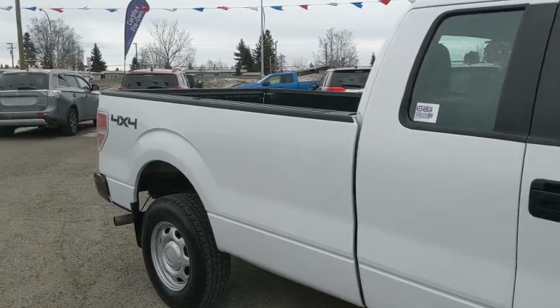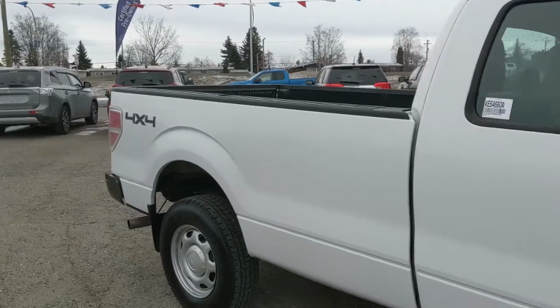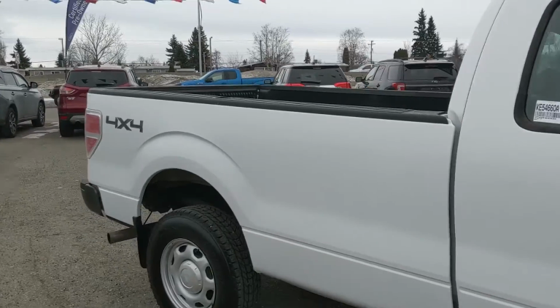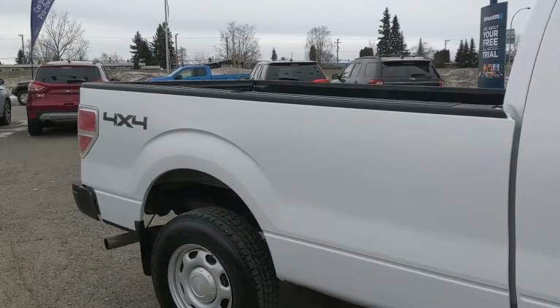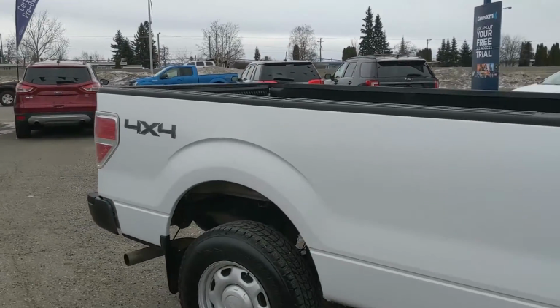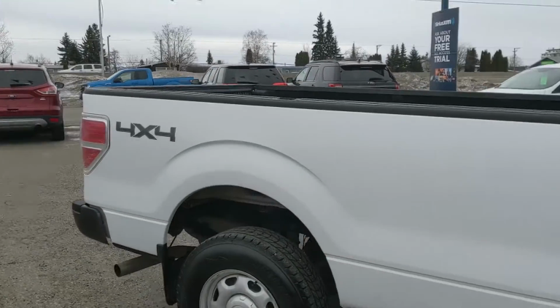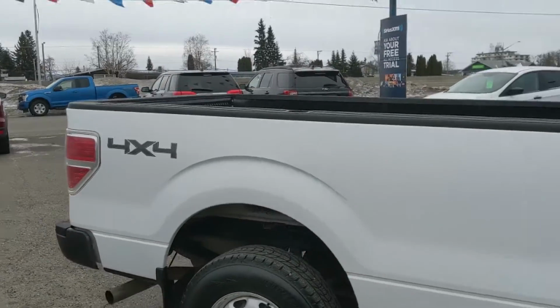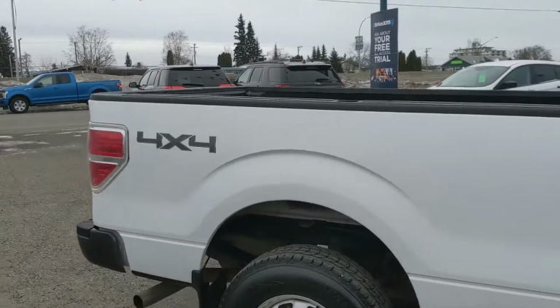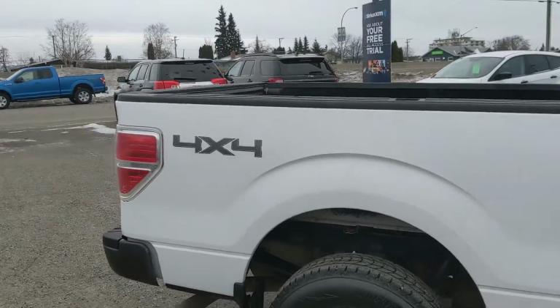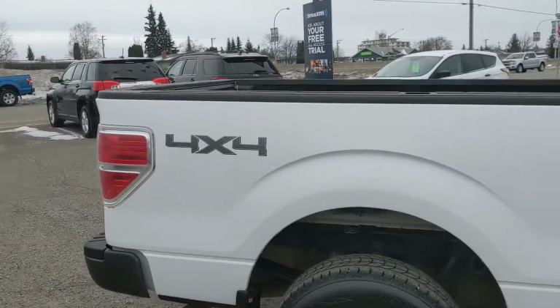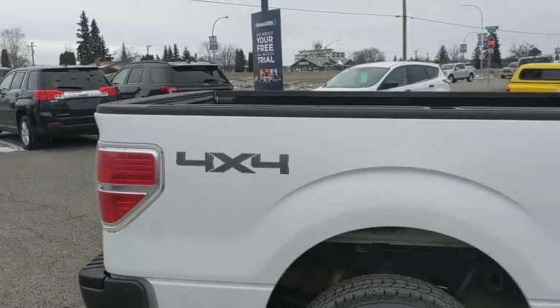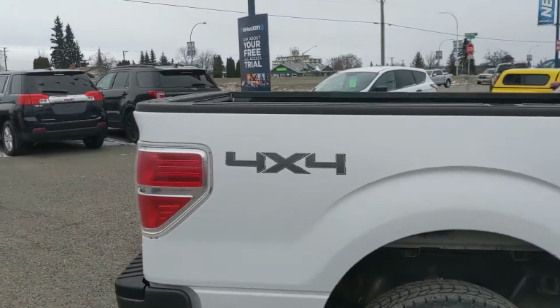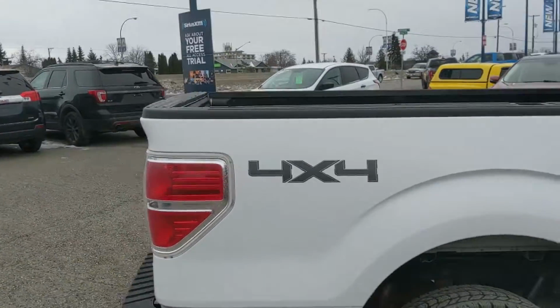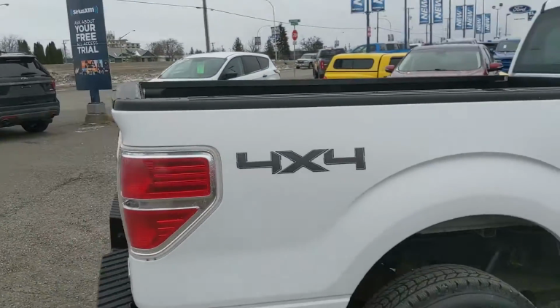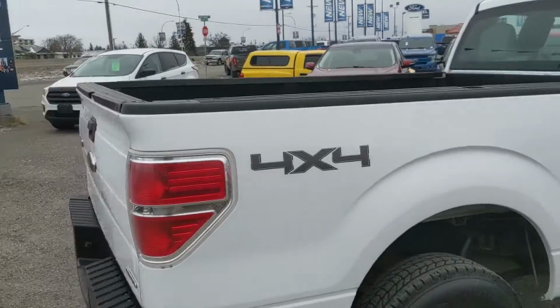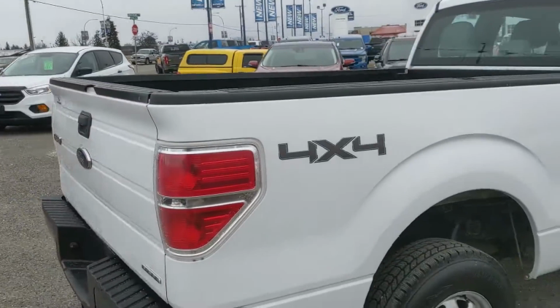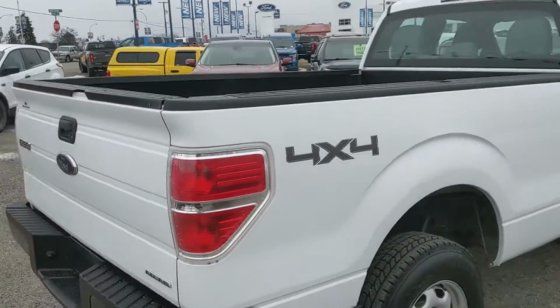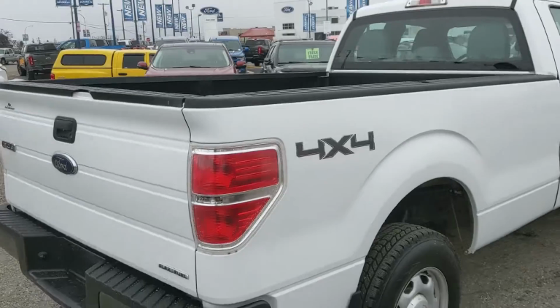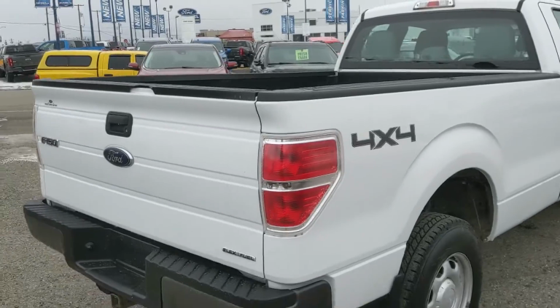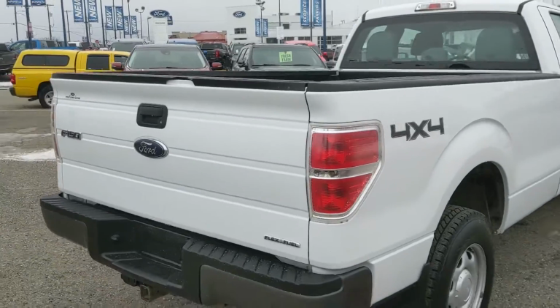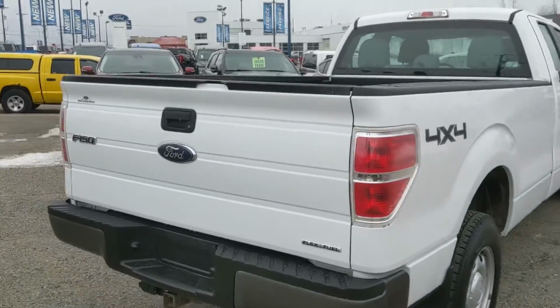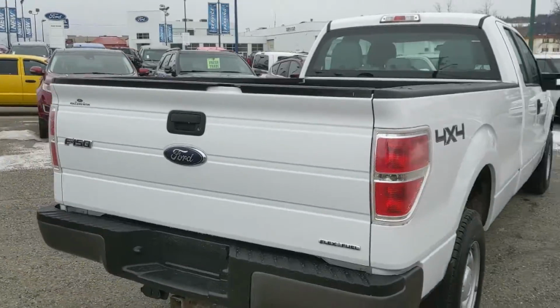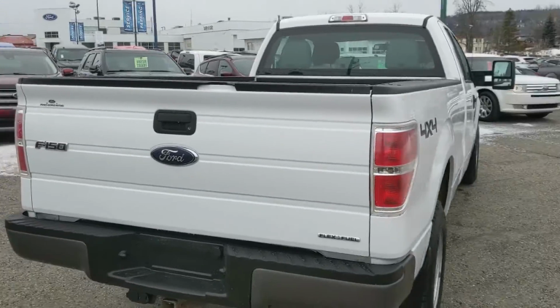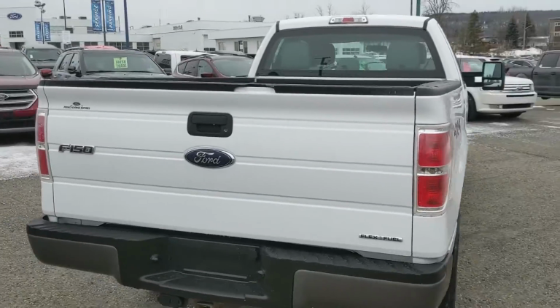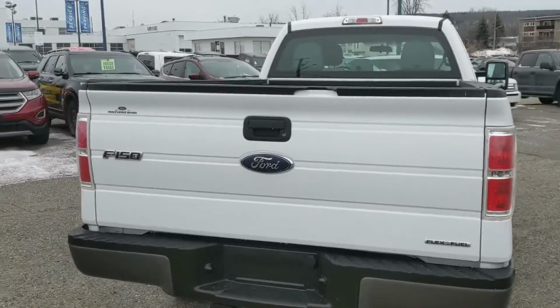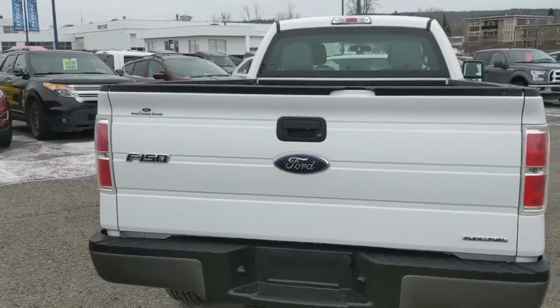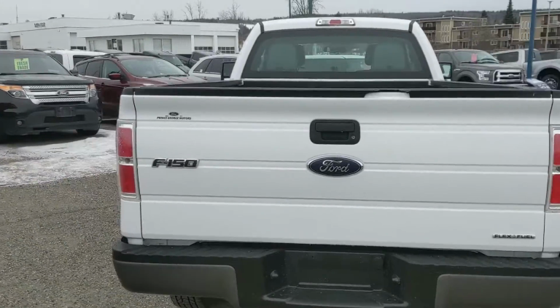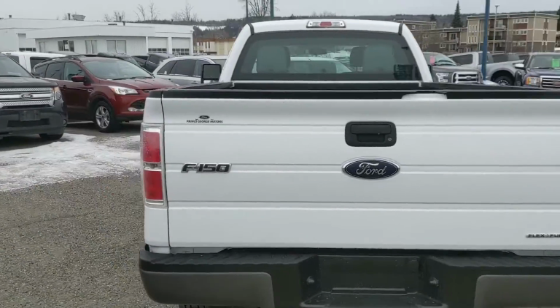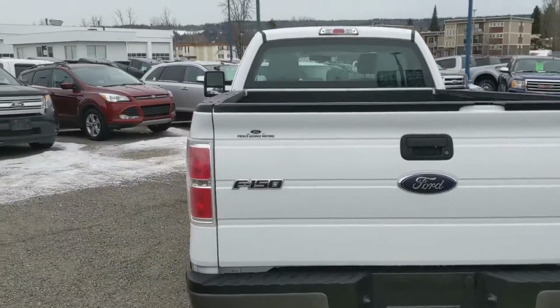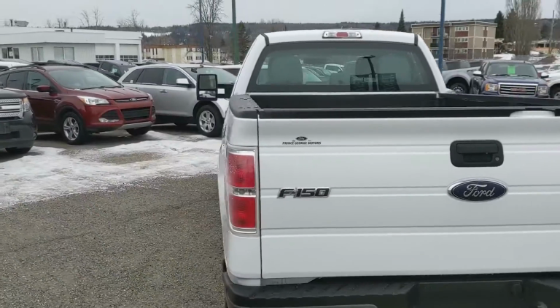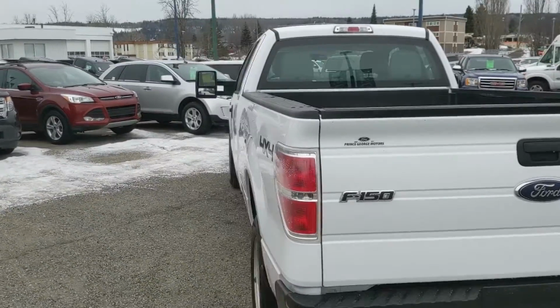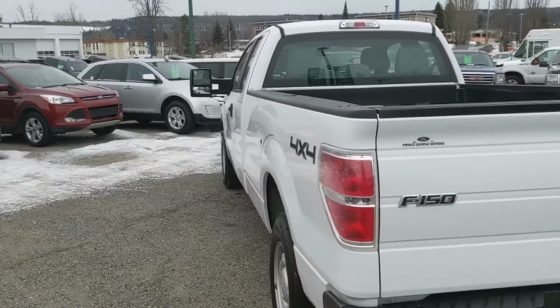It's an XL trim, so not a lot of crazy stuff on it, but it does have a long box so you can haul plenty of cargo. Let's take a look inside.